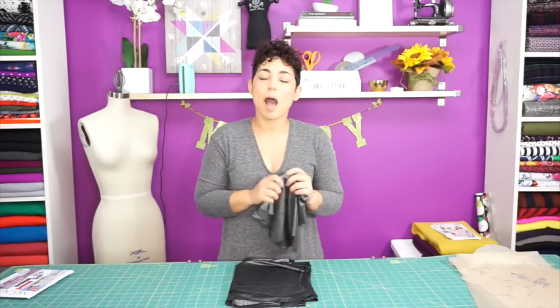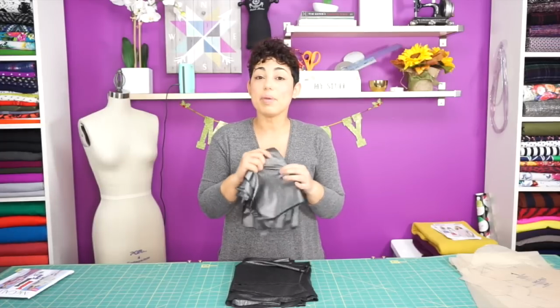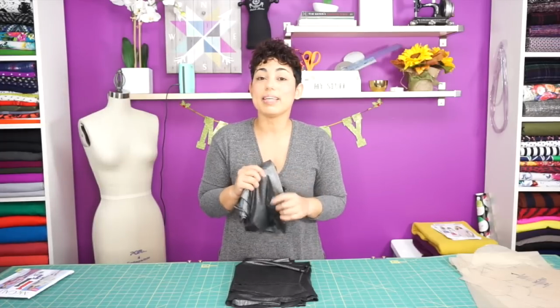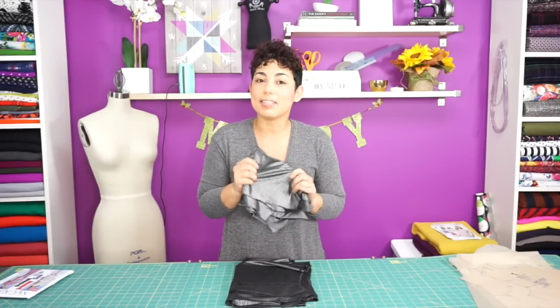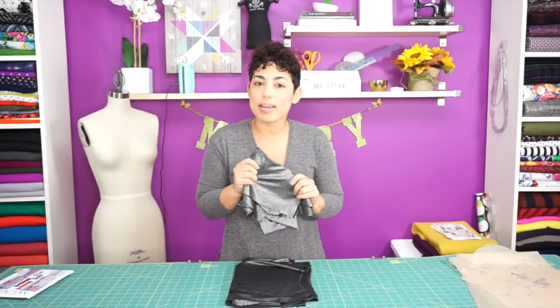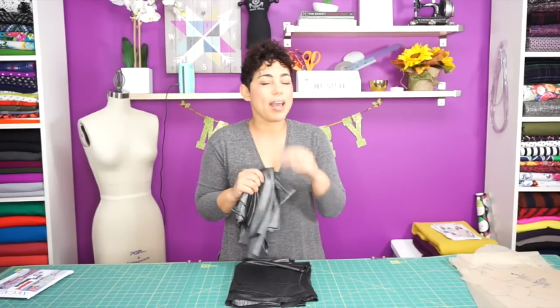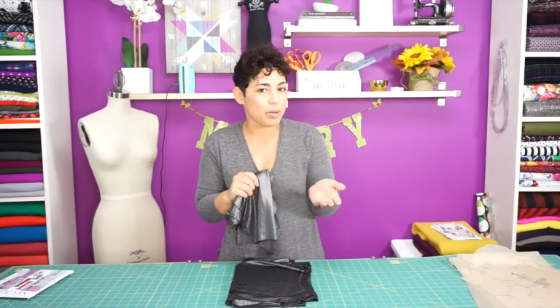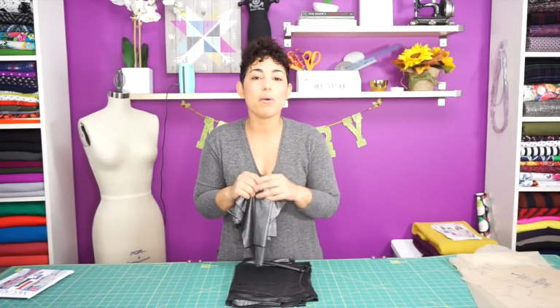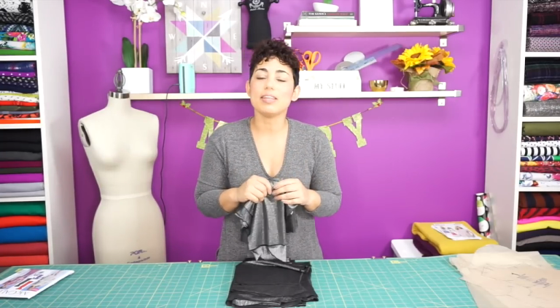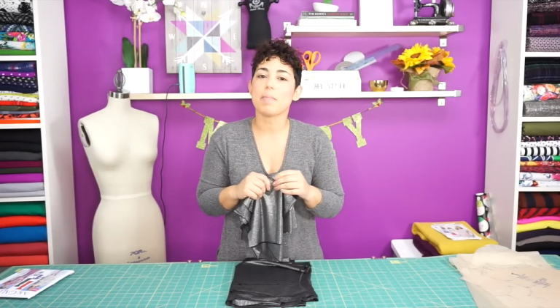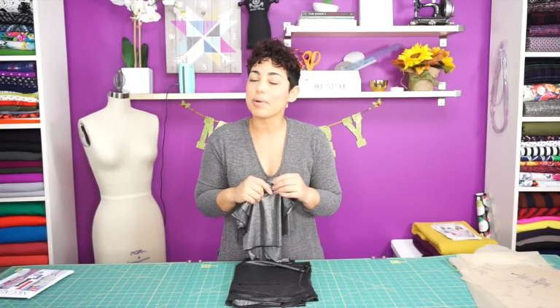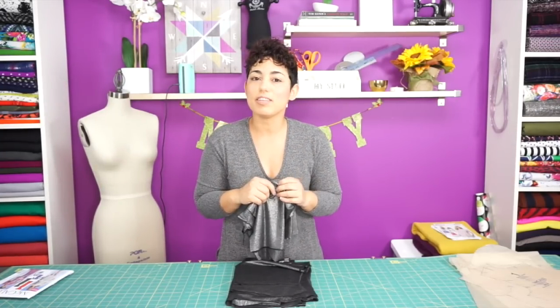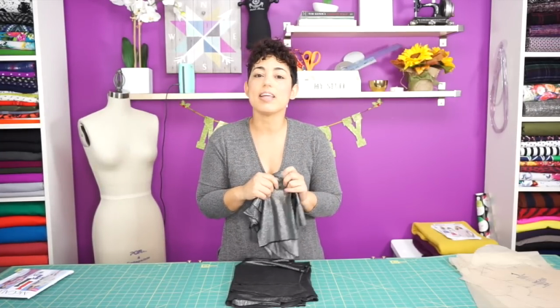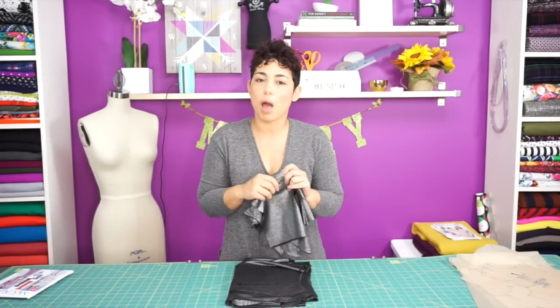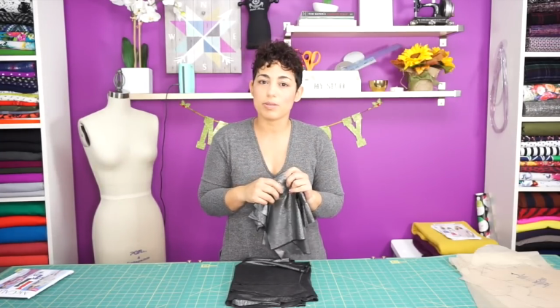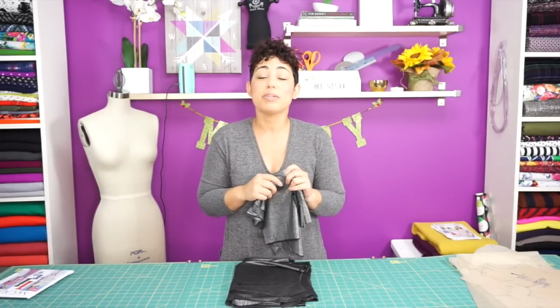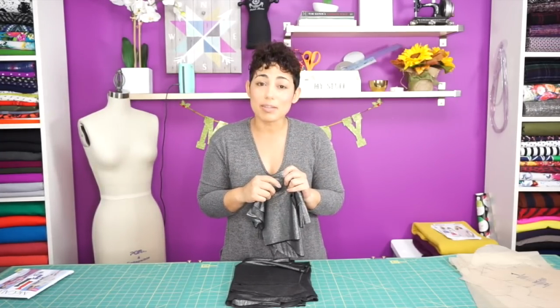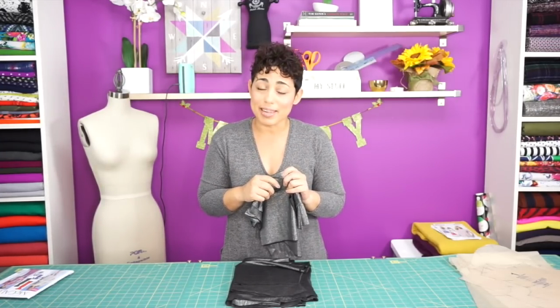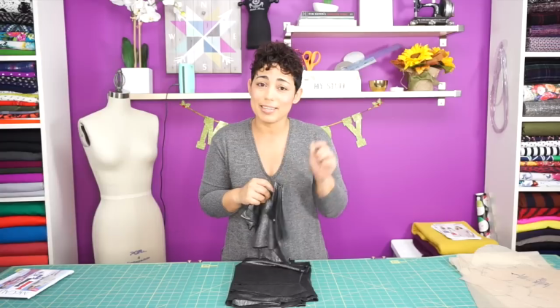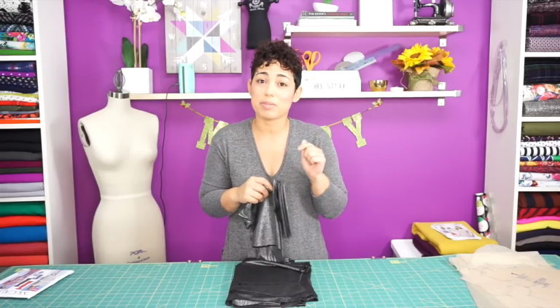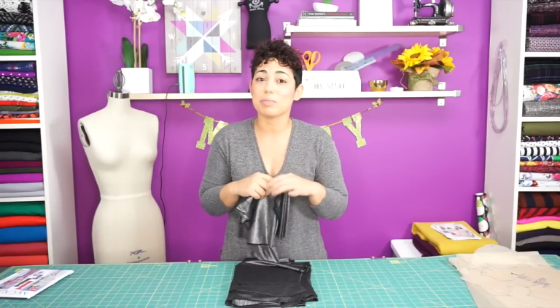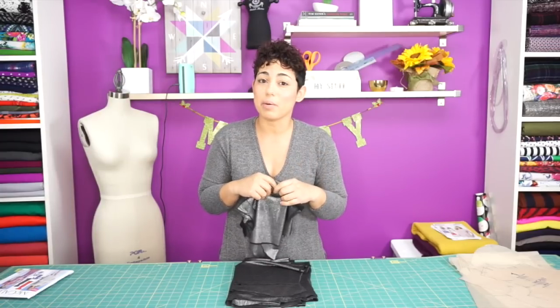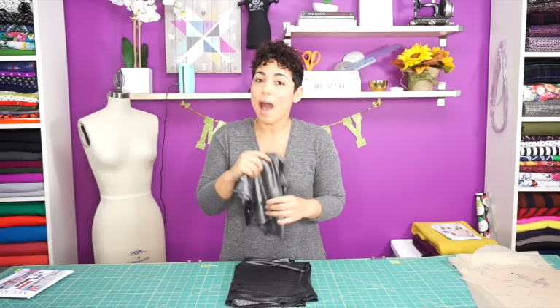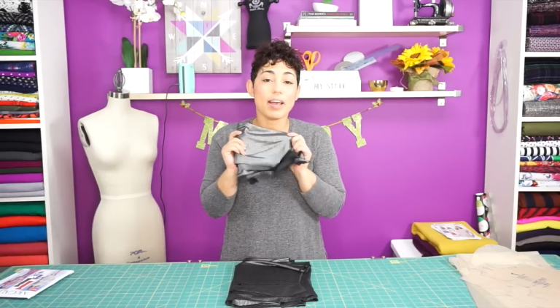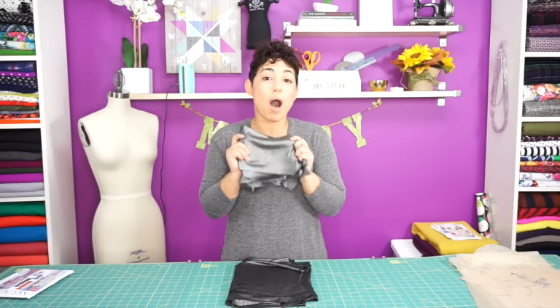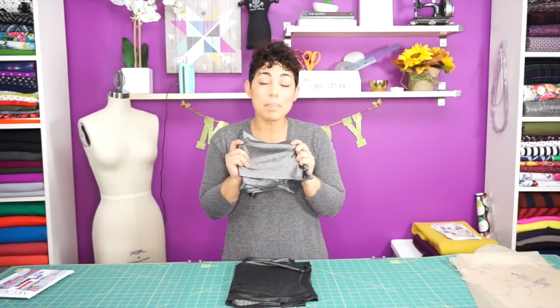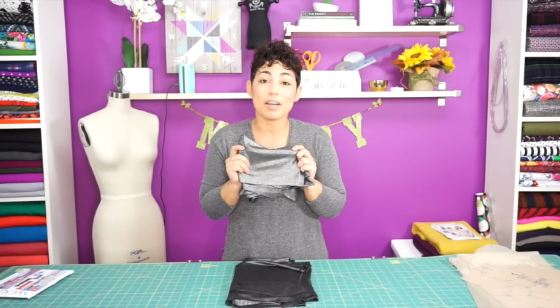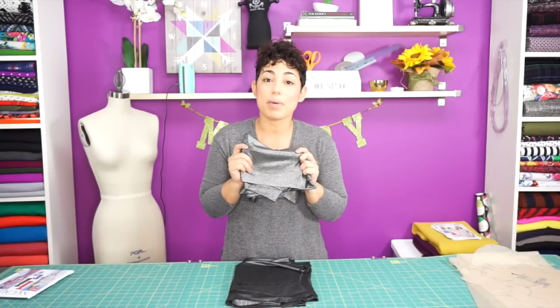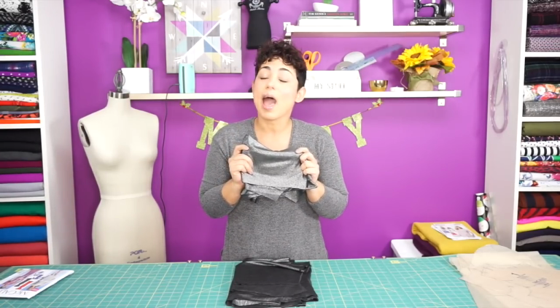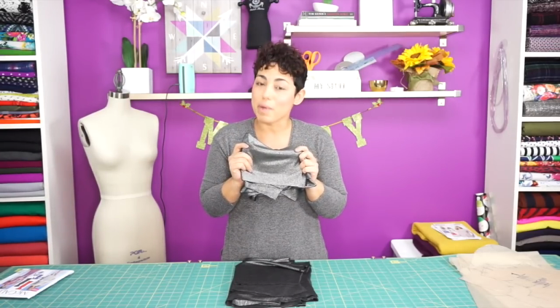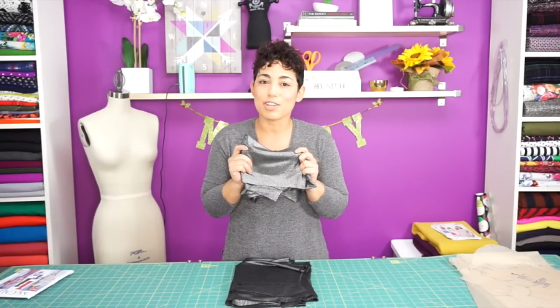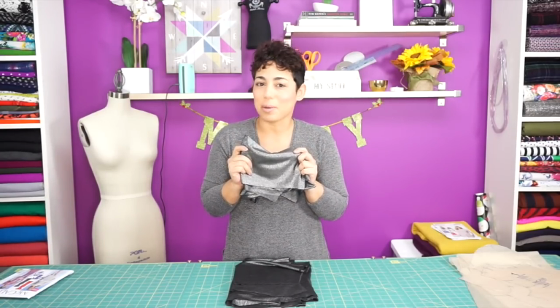I'm going to be using an ITY knit and I will link to all my fabric suggestions in the blog post, which is also linked in the description box below. I have cut out all of my pieces out of fabric and we're ready to start sewing.